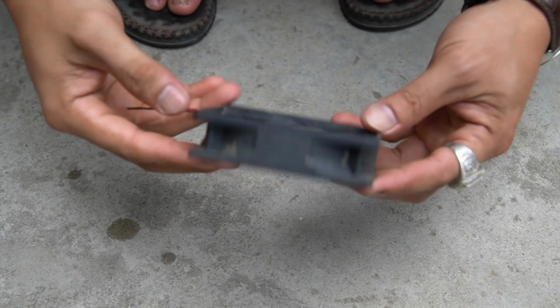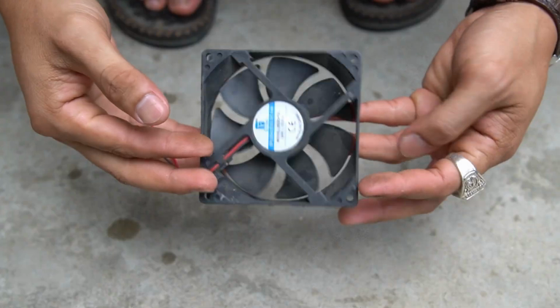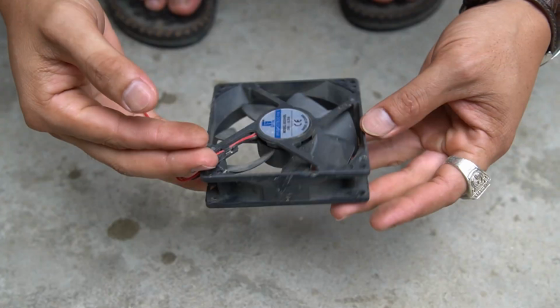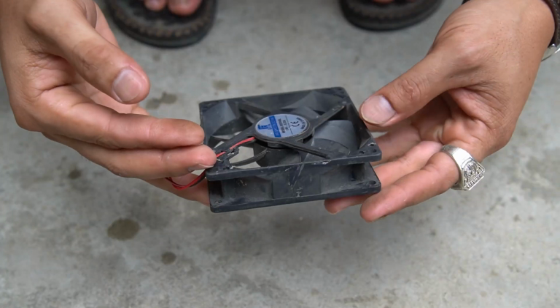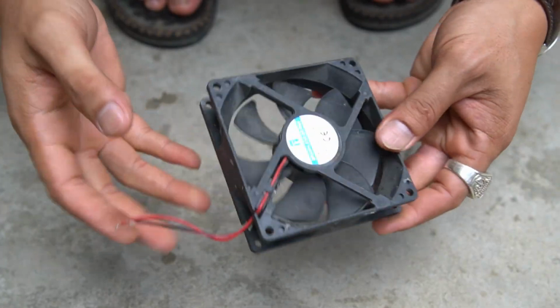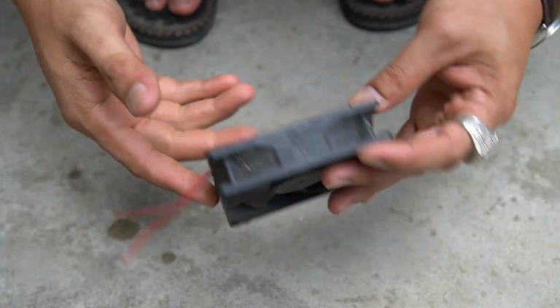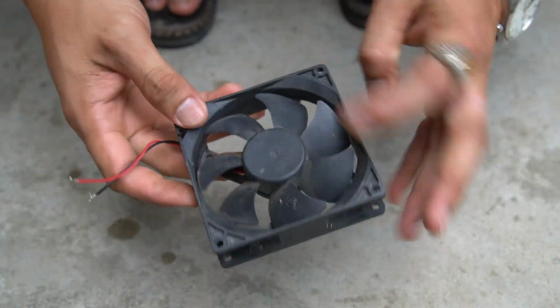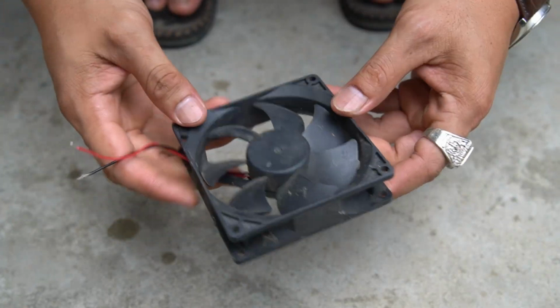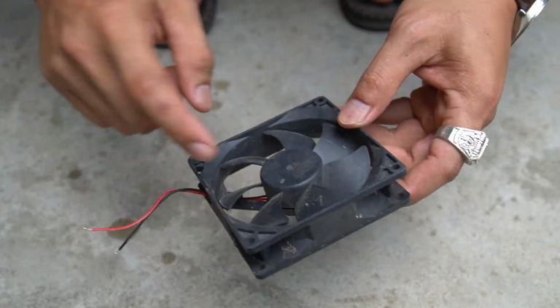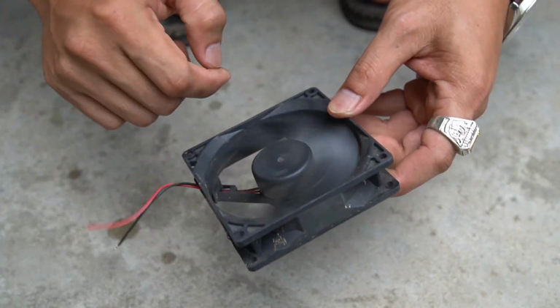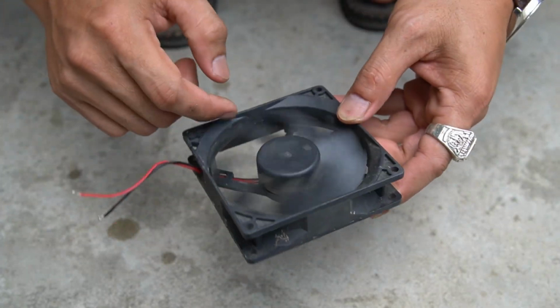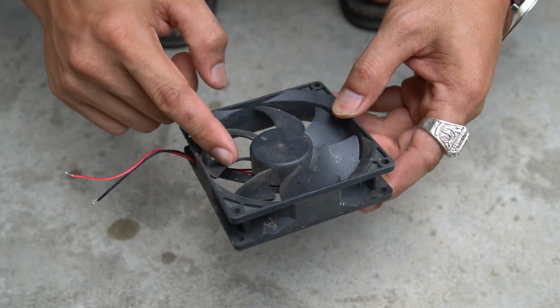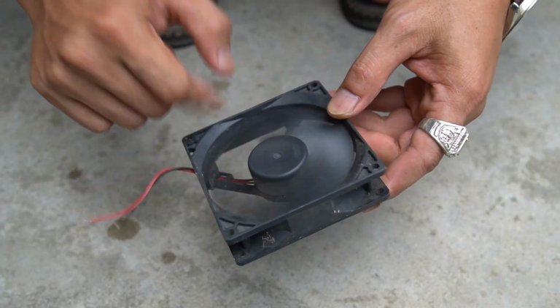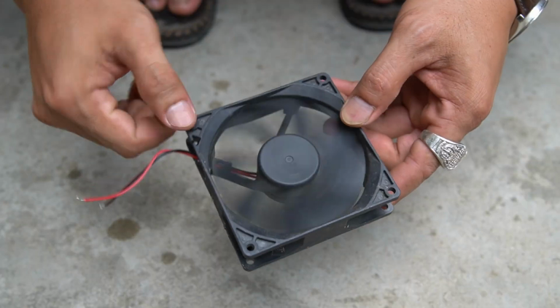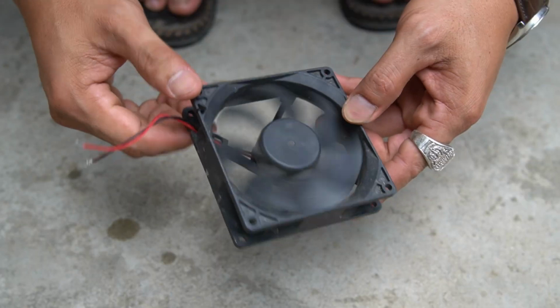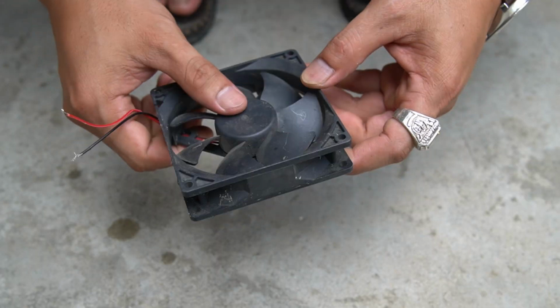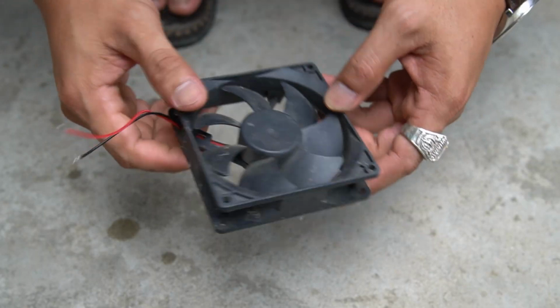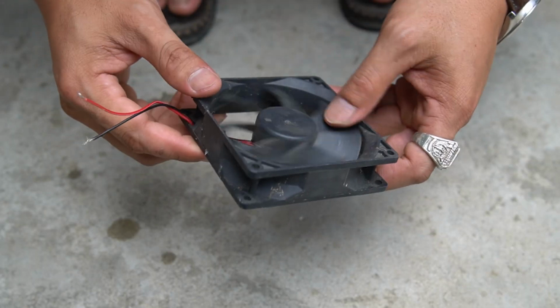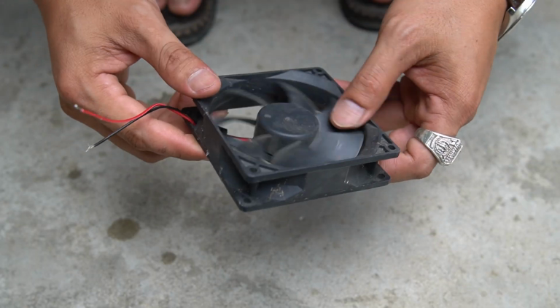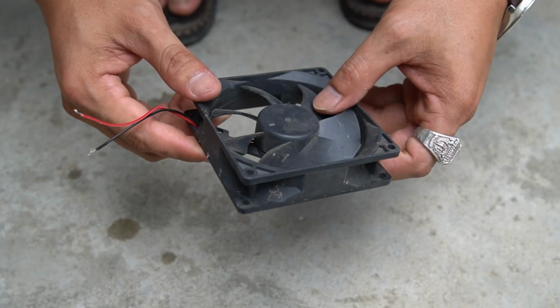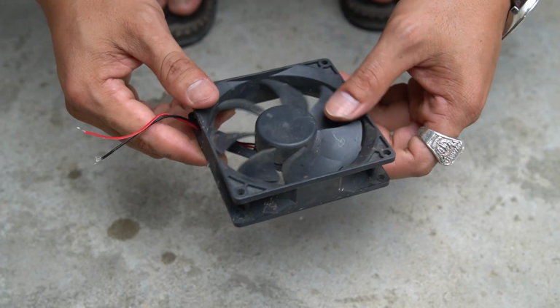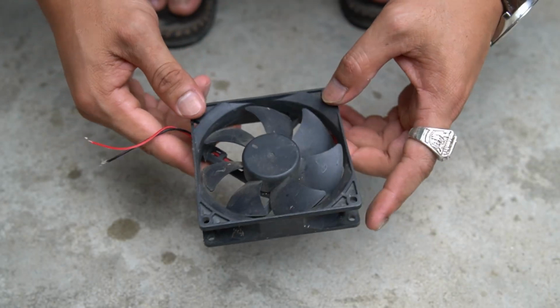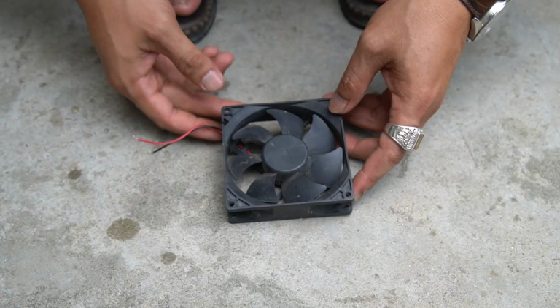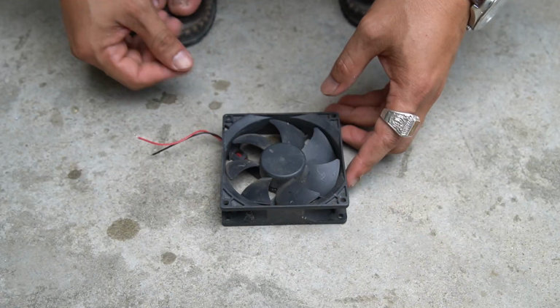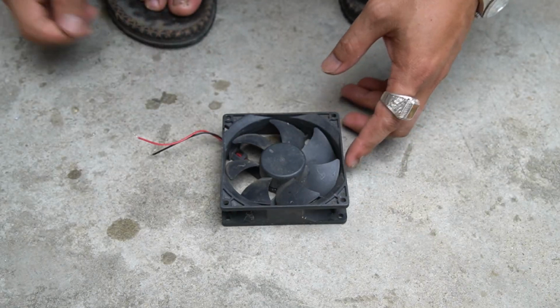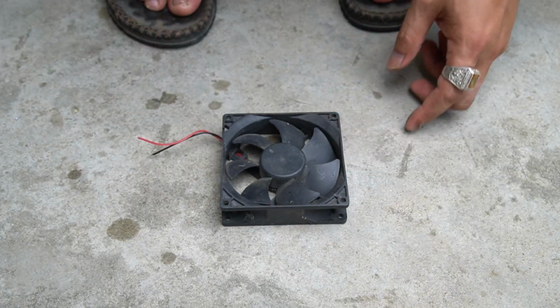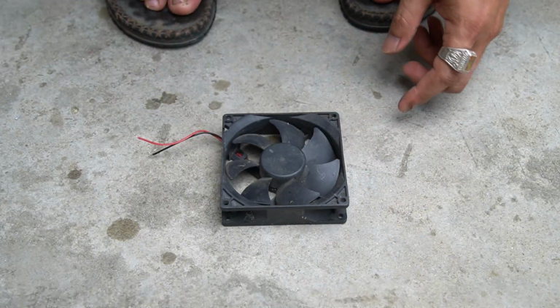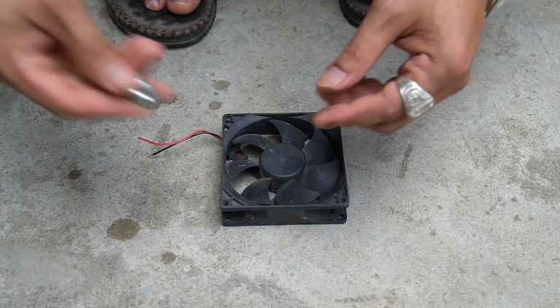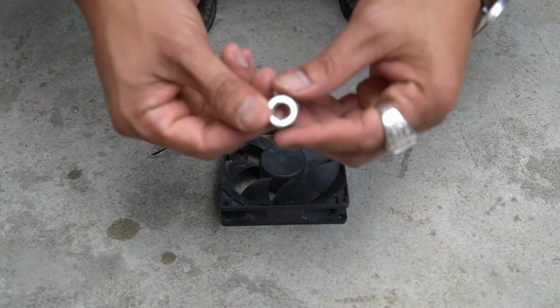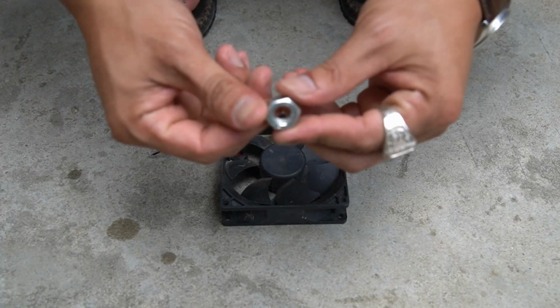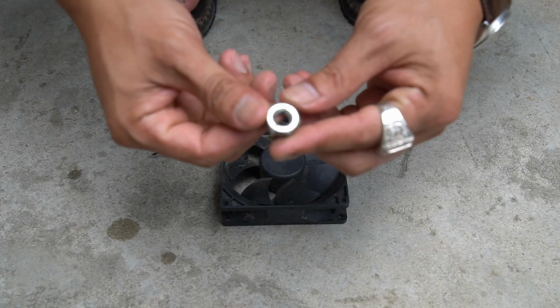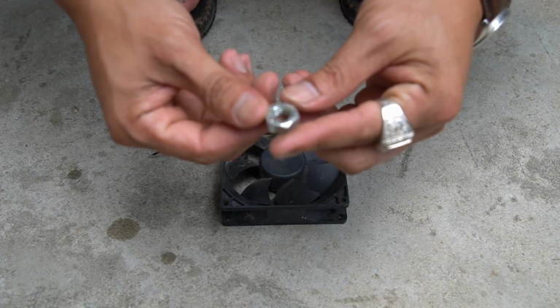Want to know how I turned a computer fan into a super useful machine? Please watch the whole video with me so you can make your own machine like this.